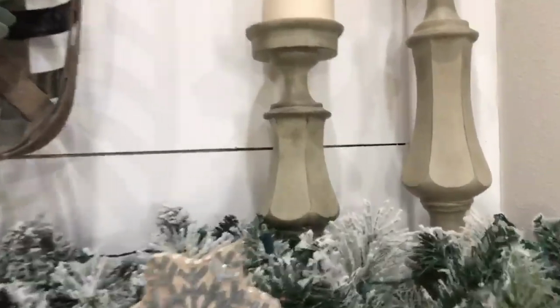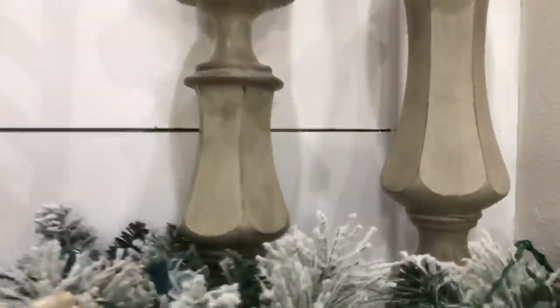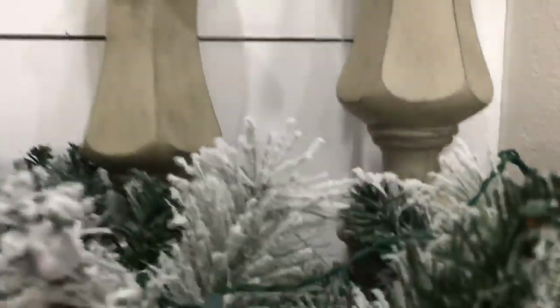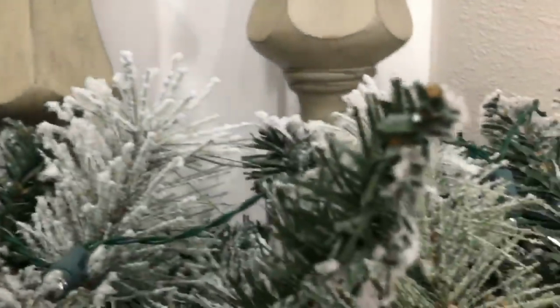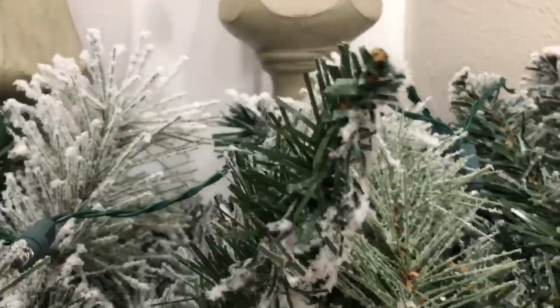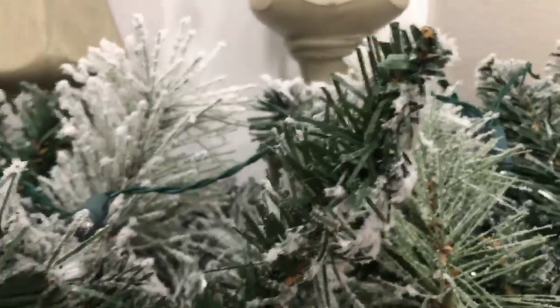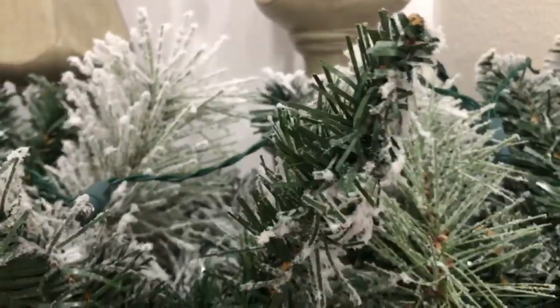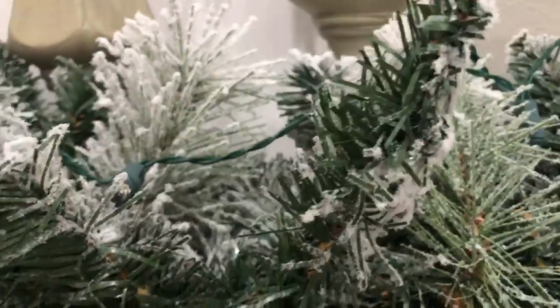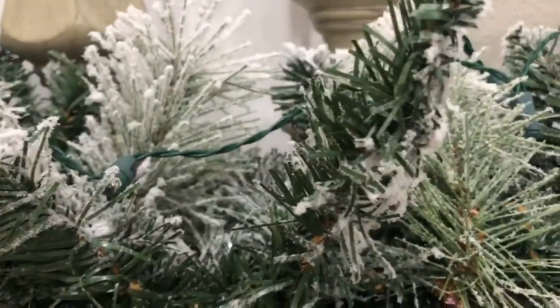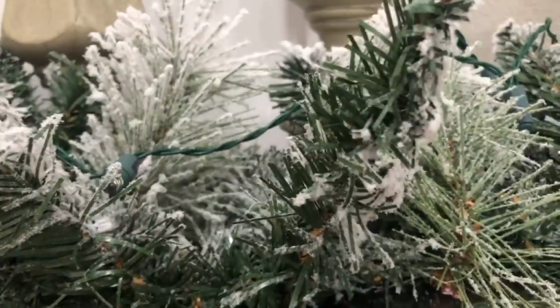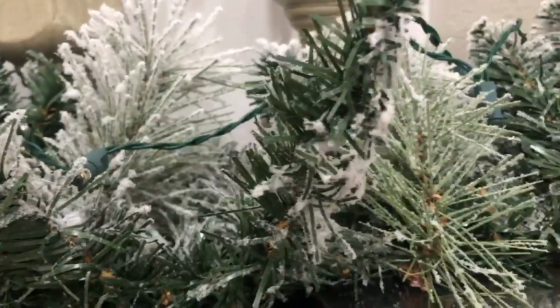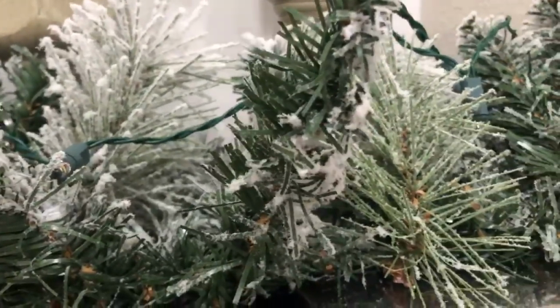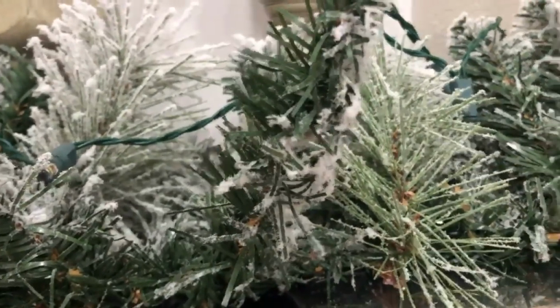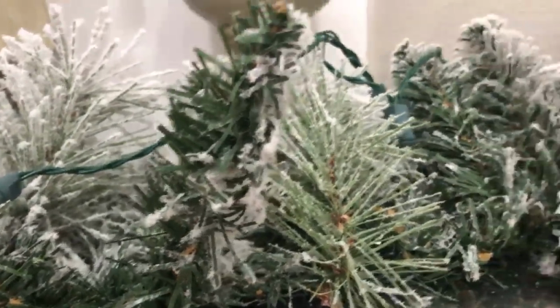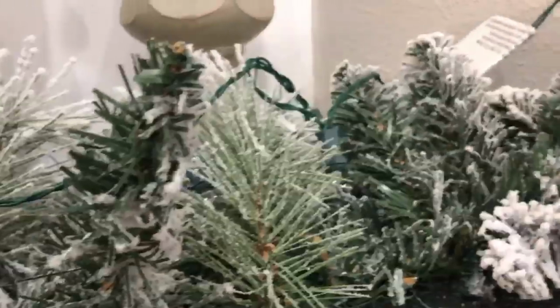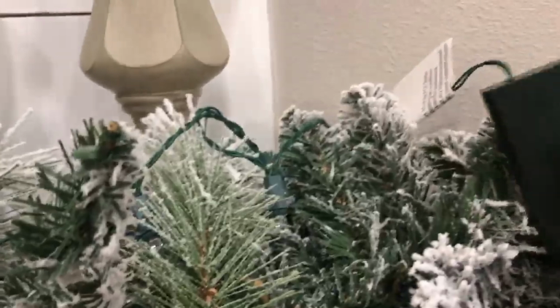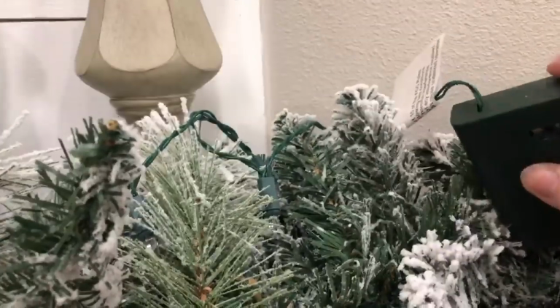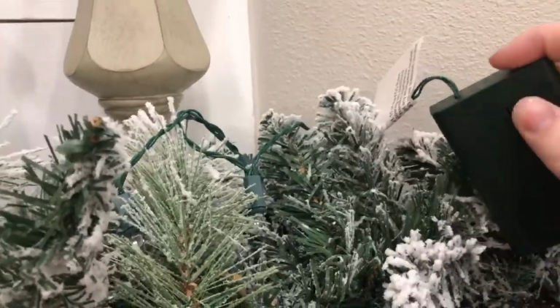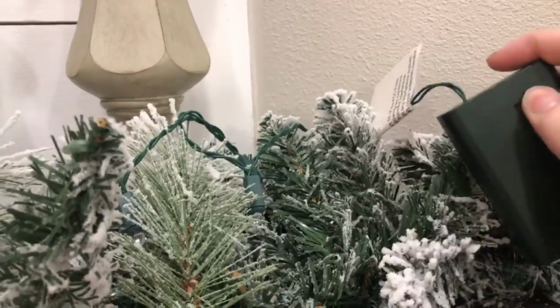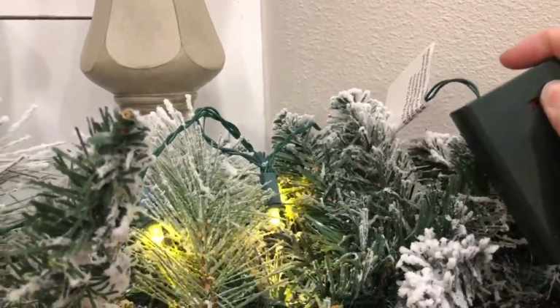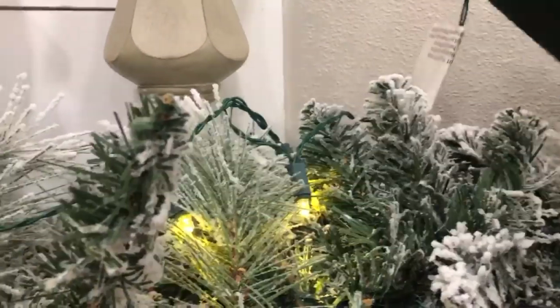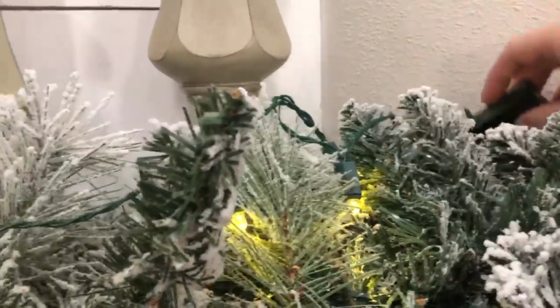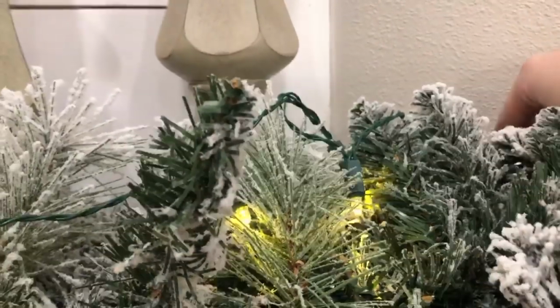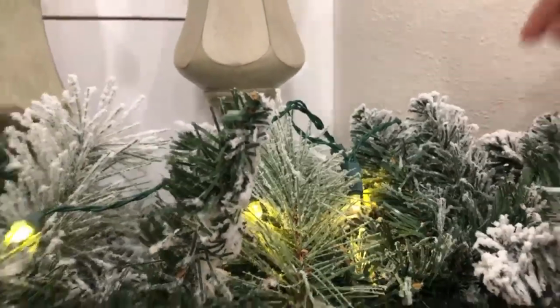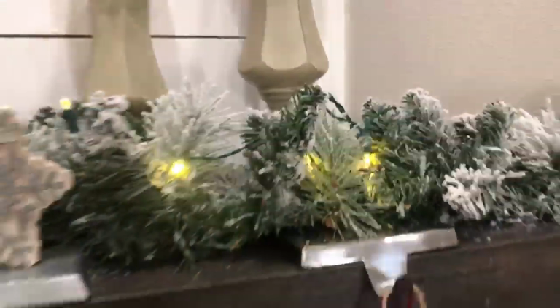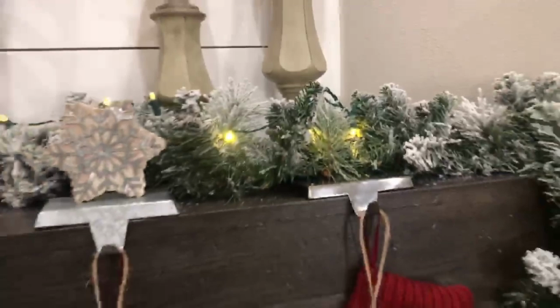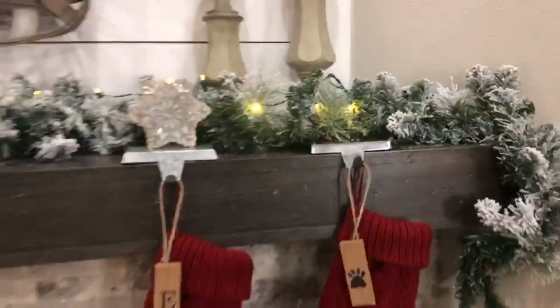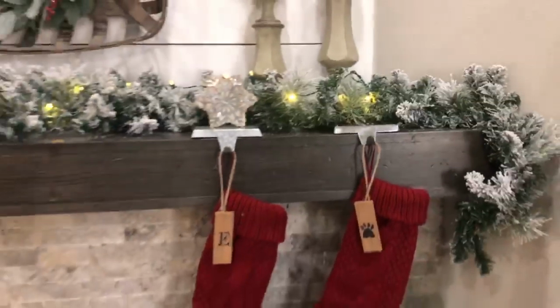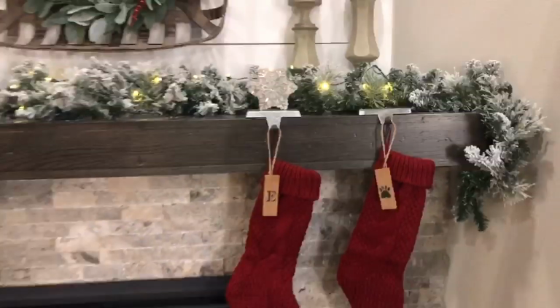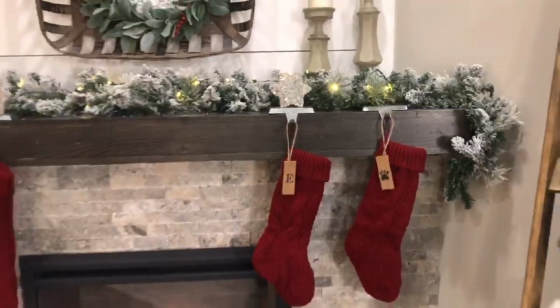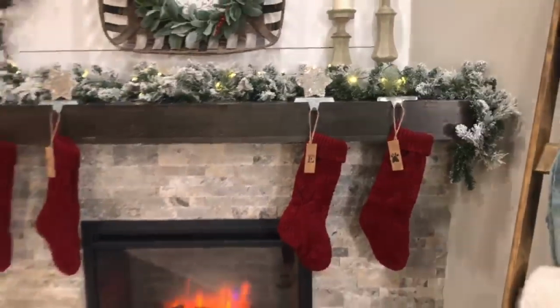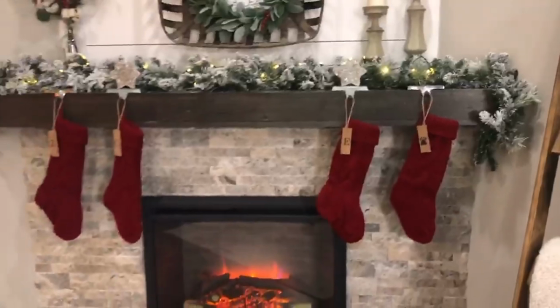I also want to show you guys — this garland does not come lit up. So I did buy a battery-operated switch that you can turn on and it kind of lights up the fireplace just like that.